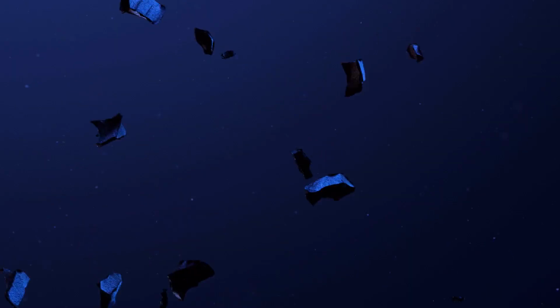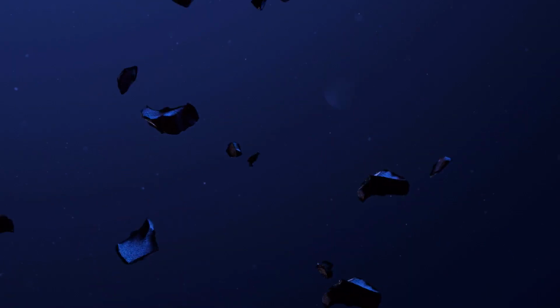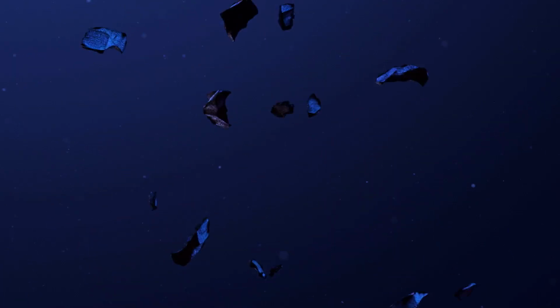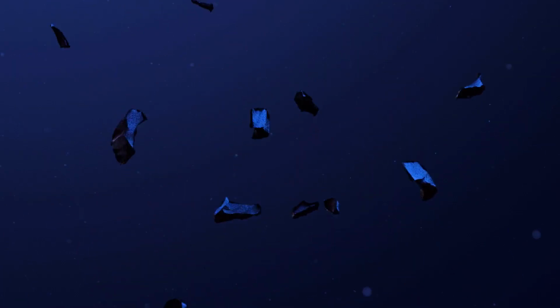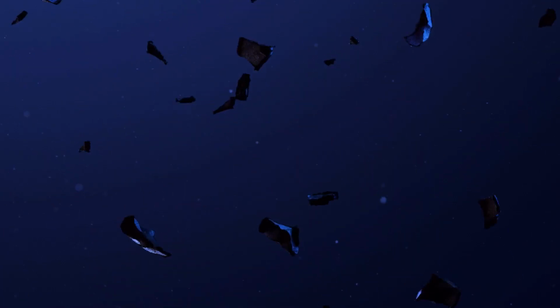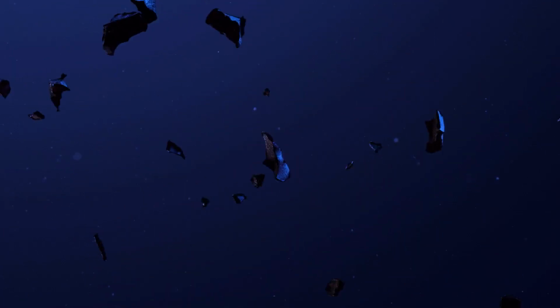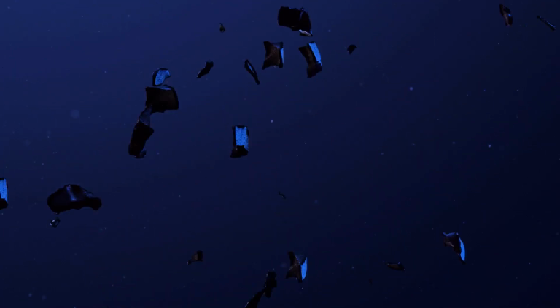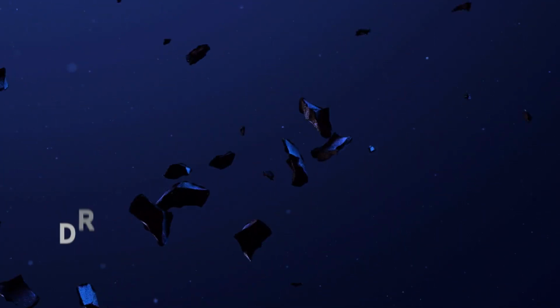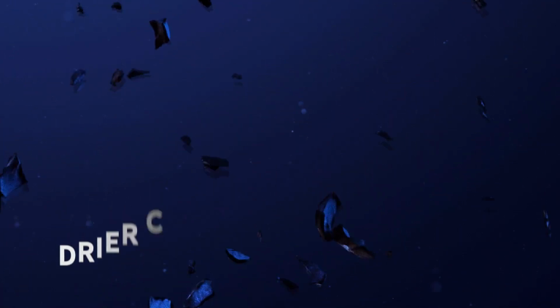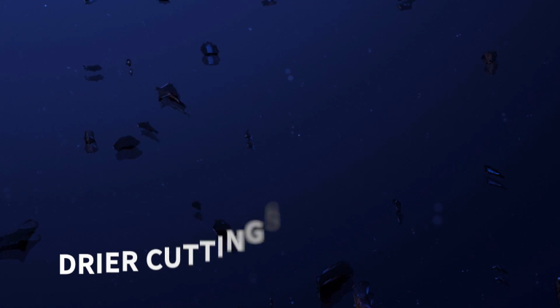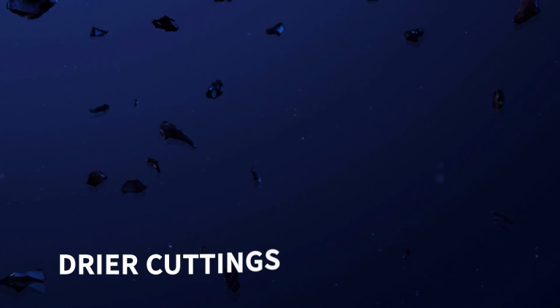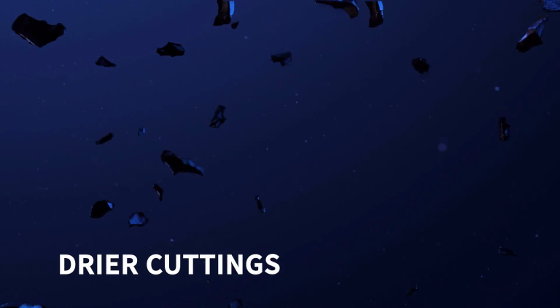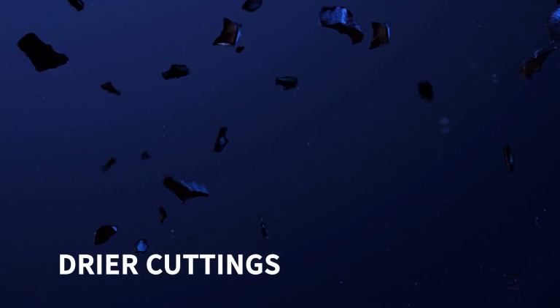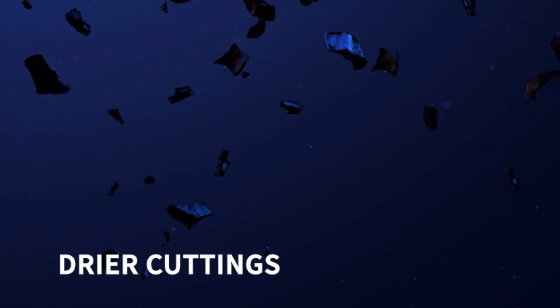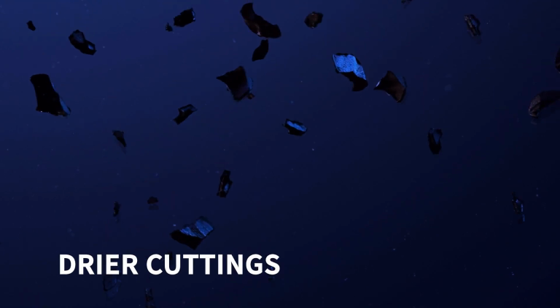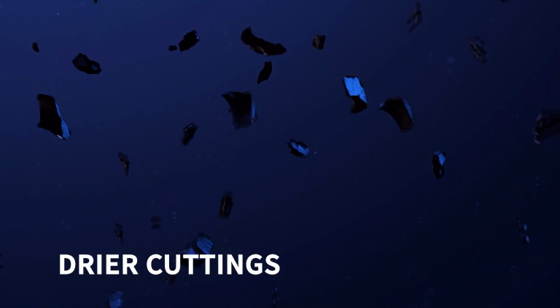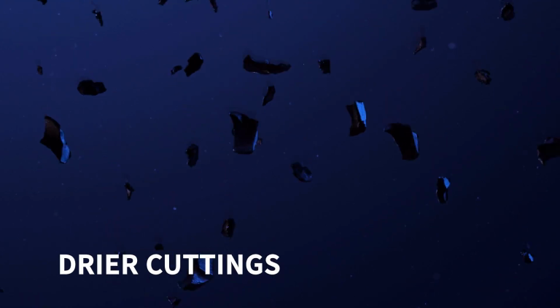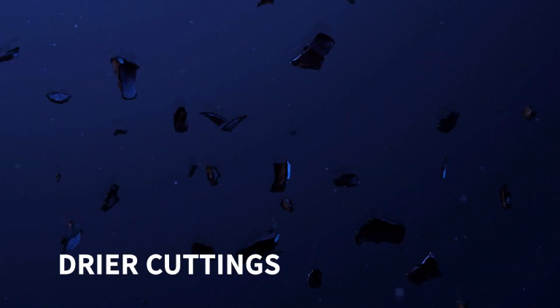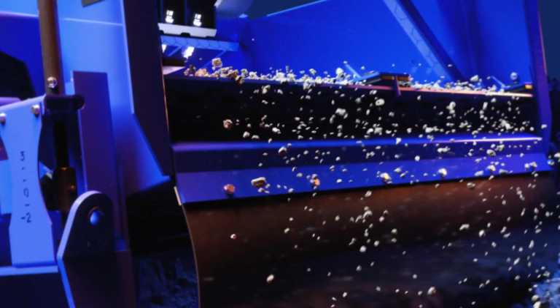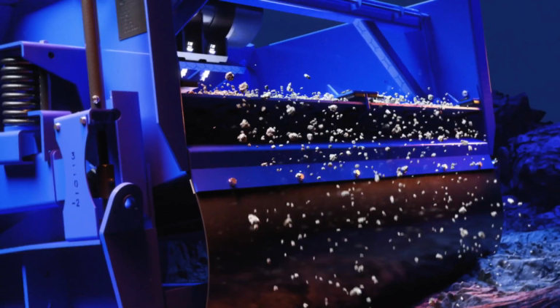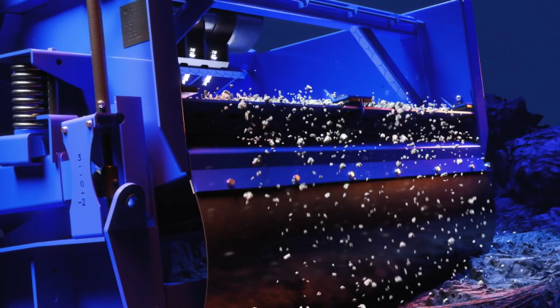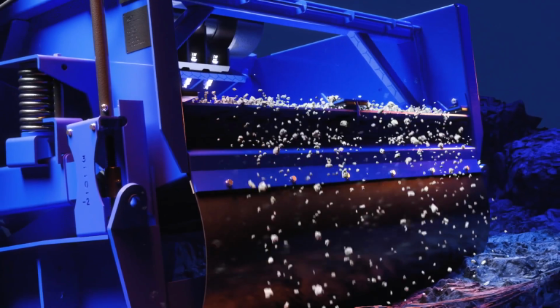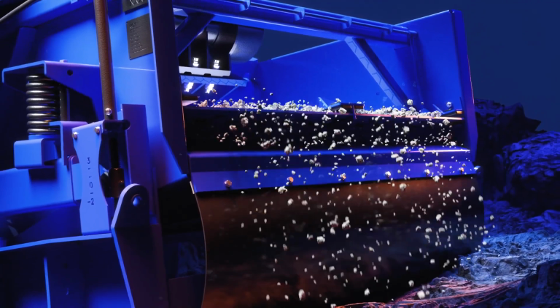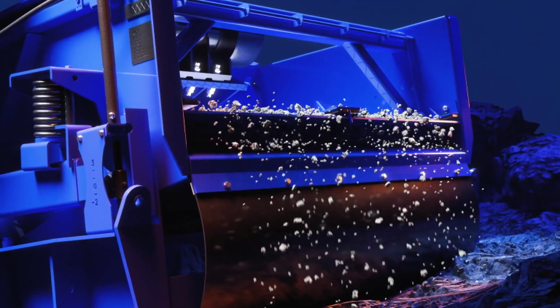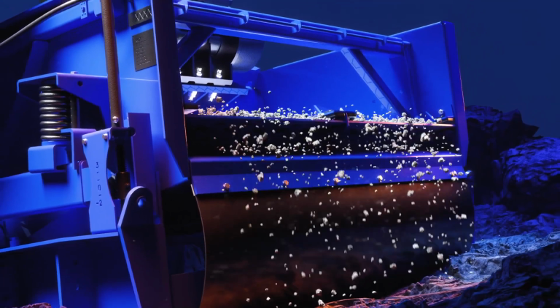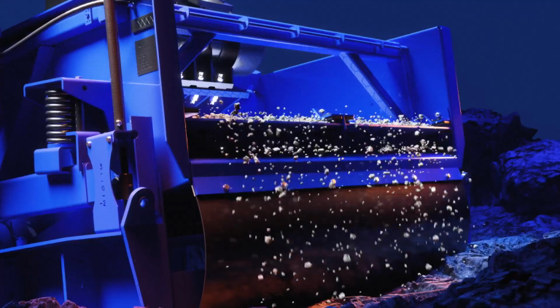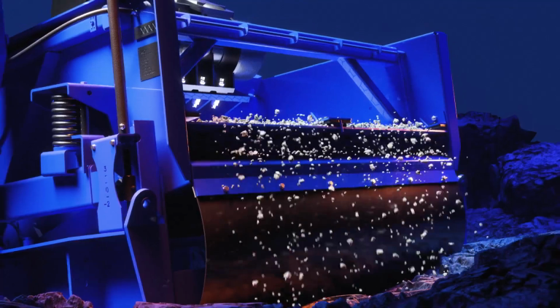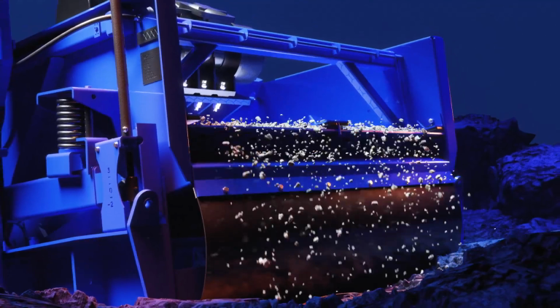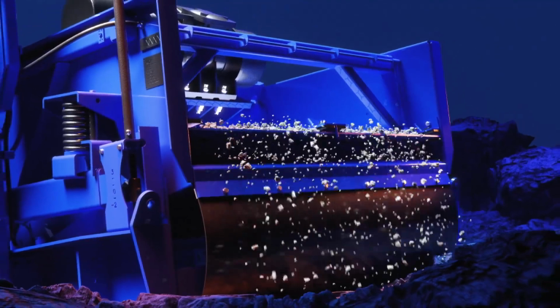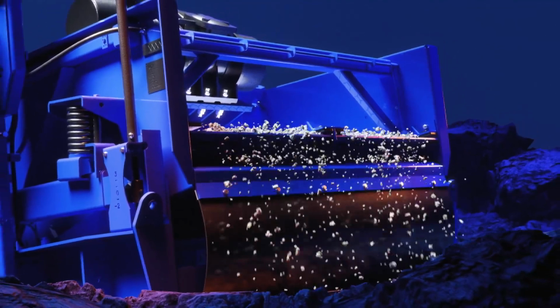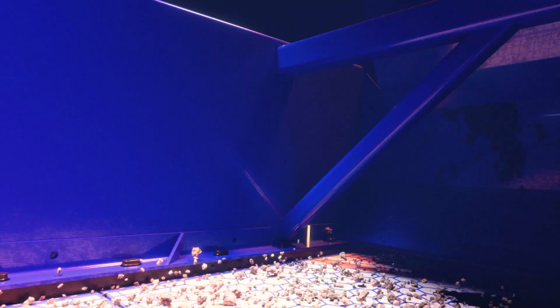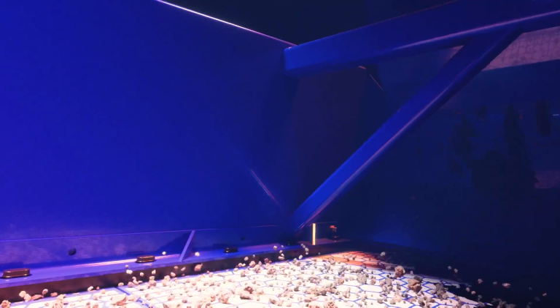The Alpha produces considerably drier cuttings, reducing waste volumes and waste haul trips. It retains more drilling fluid, lowering the need for replacement fluid, while reducing emissions.